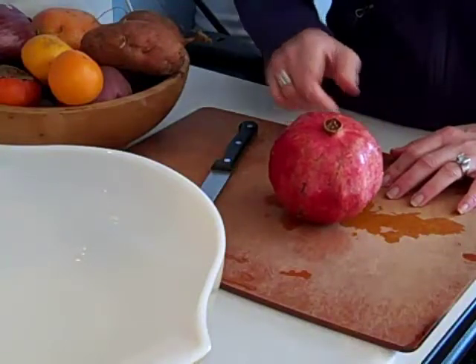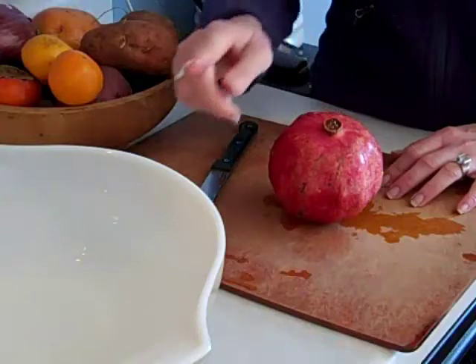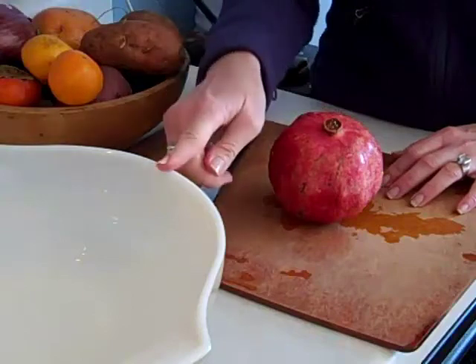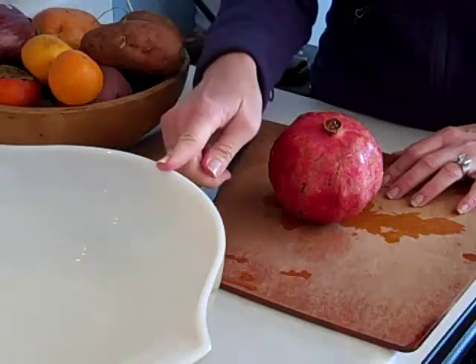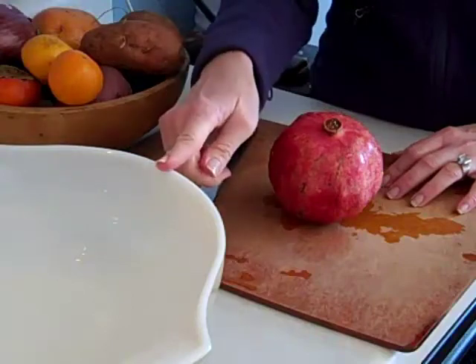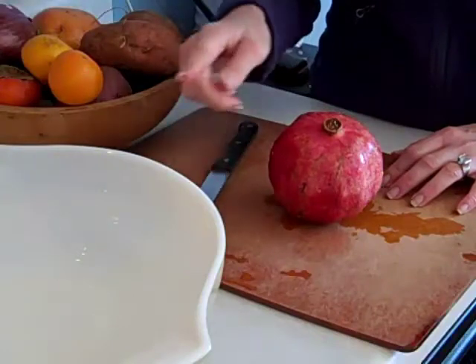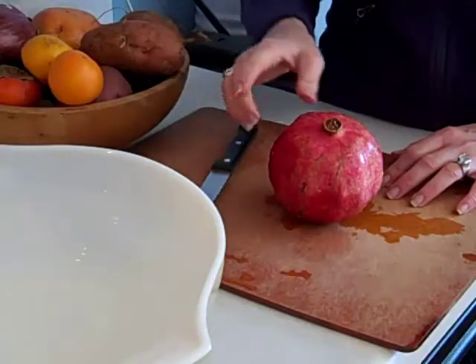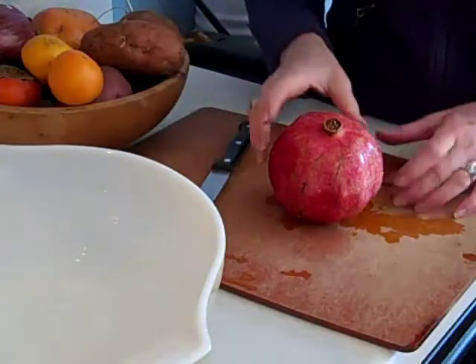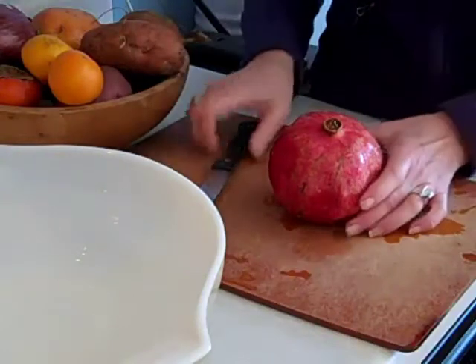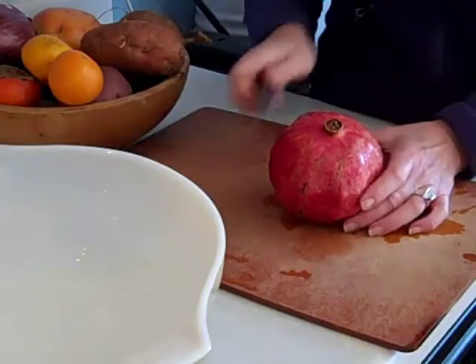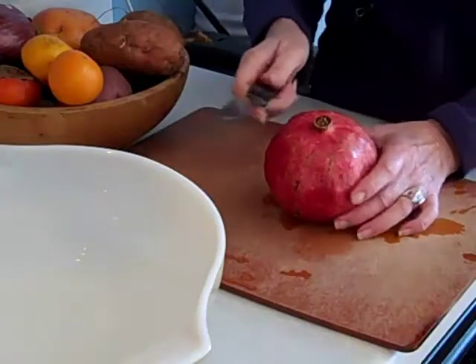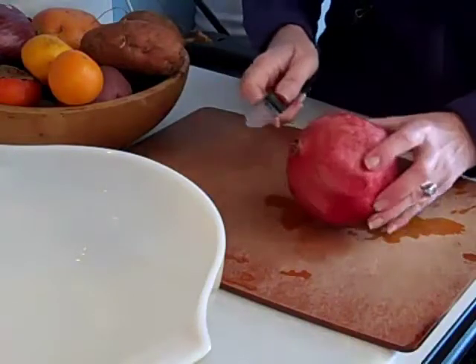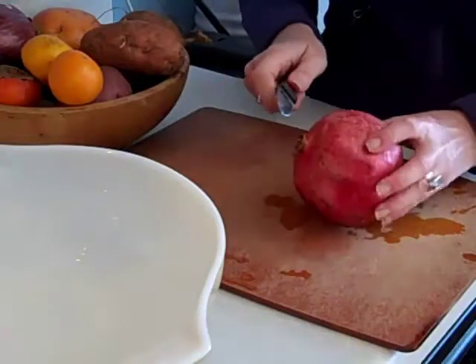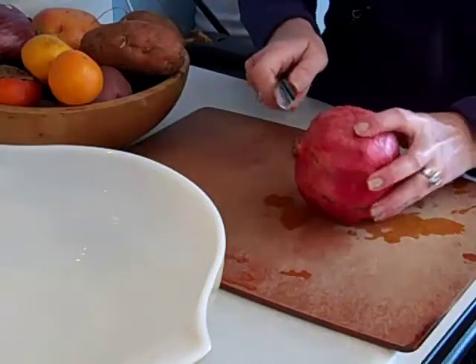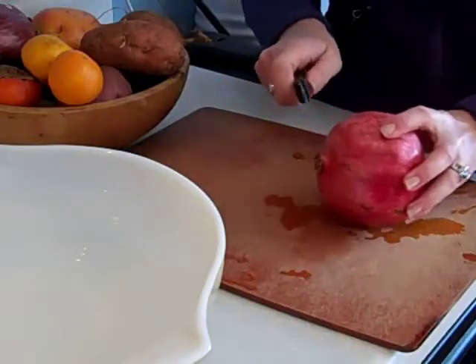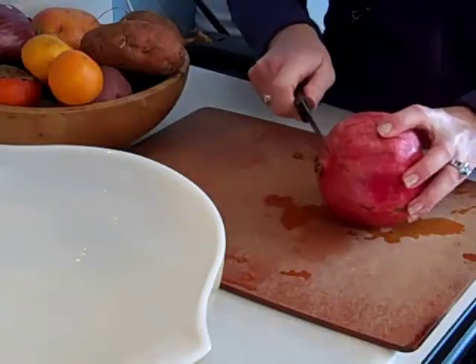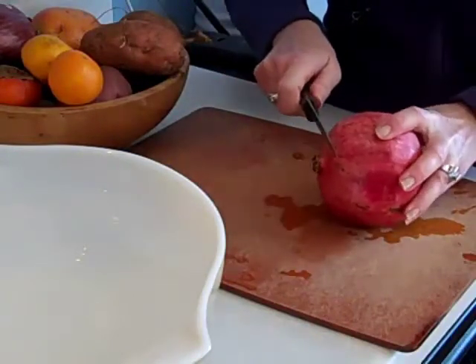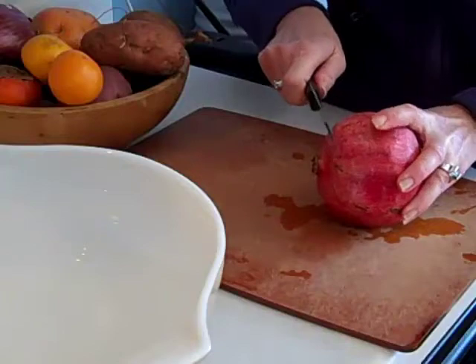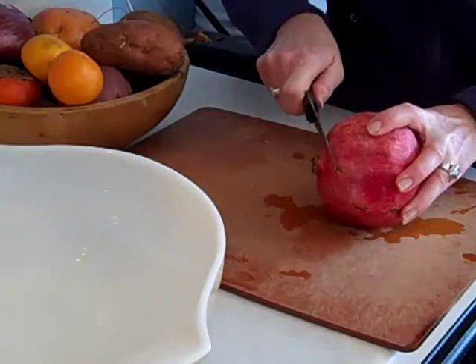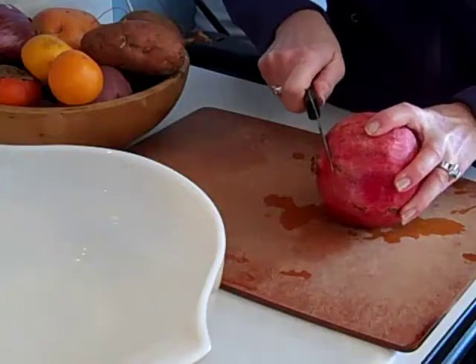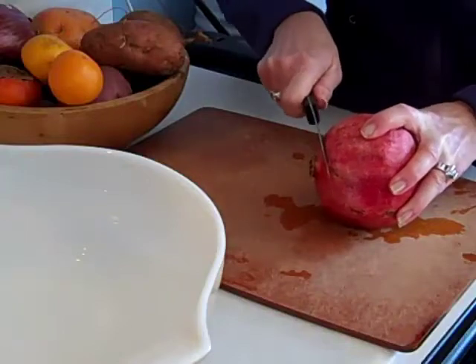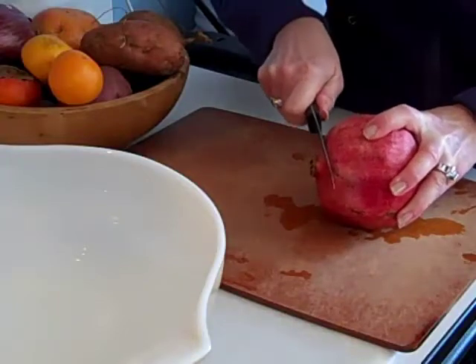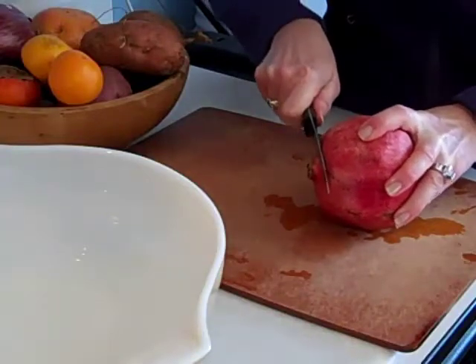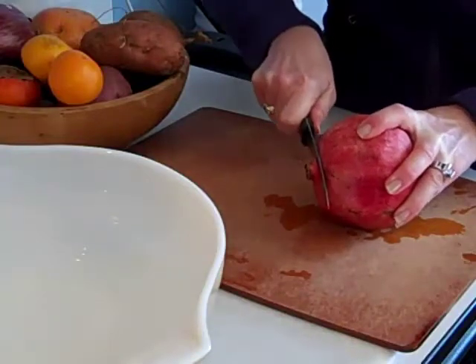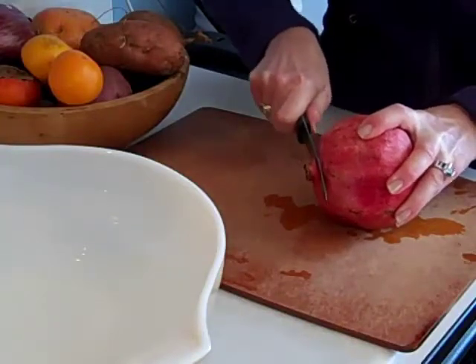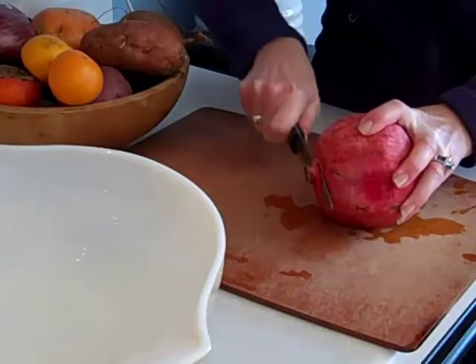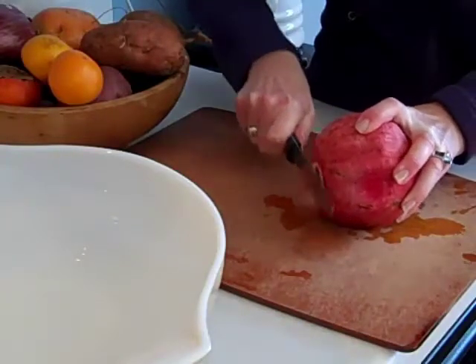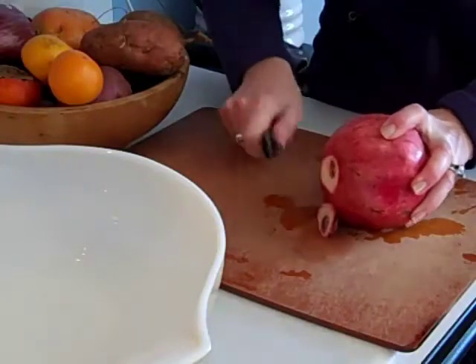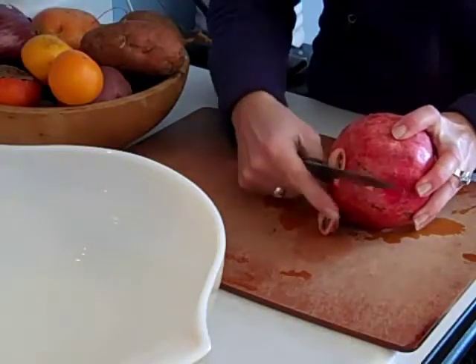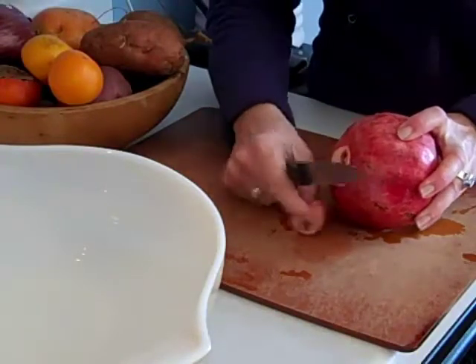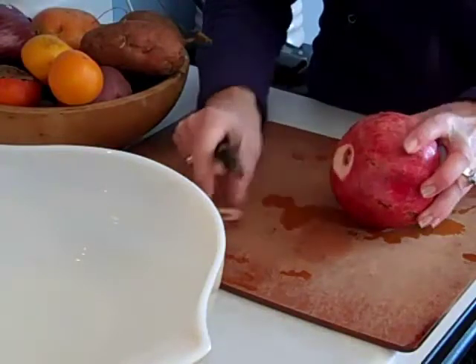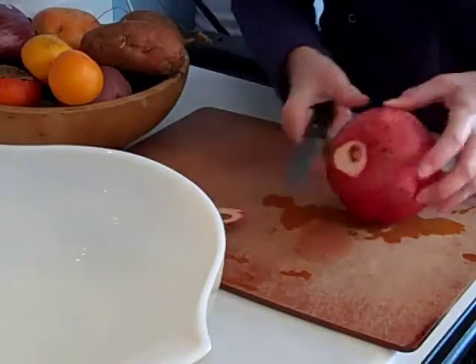What you're going to need is a large bowl of water, a cutting board, and a knife. The cutting board is just because in the beginning we're going to cut off this little knobby part that looks like a belly button.